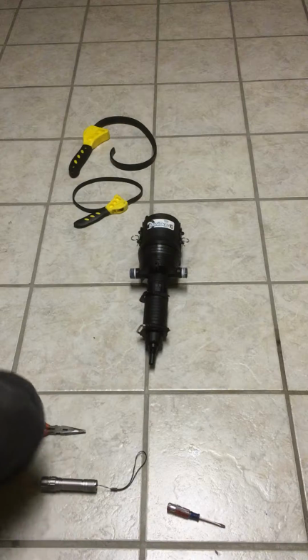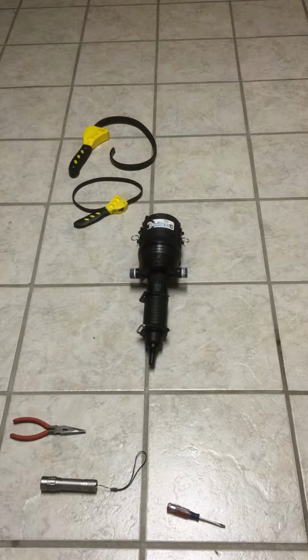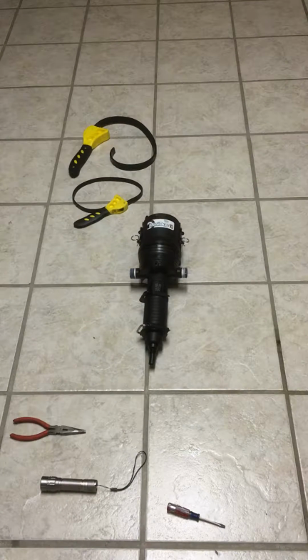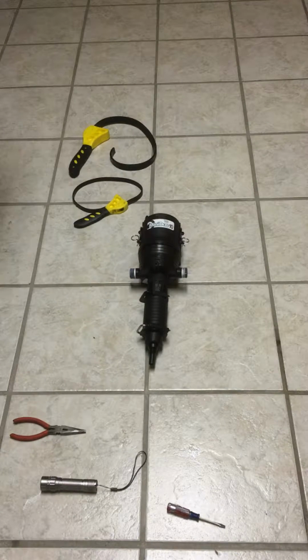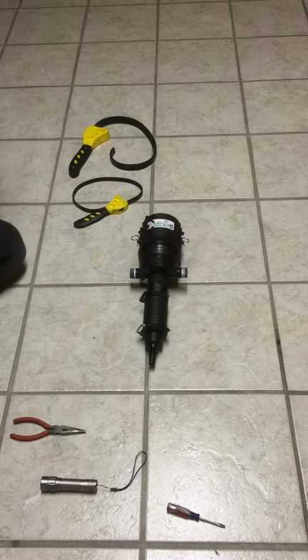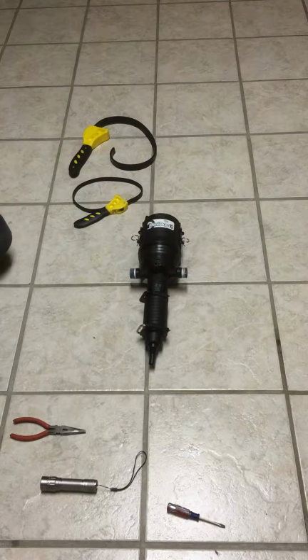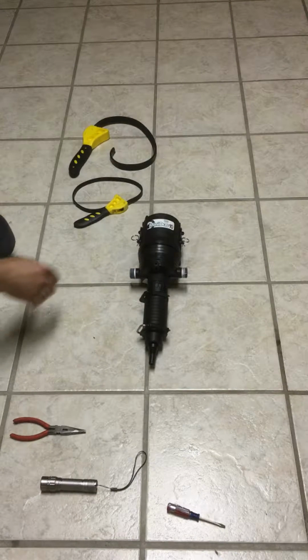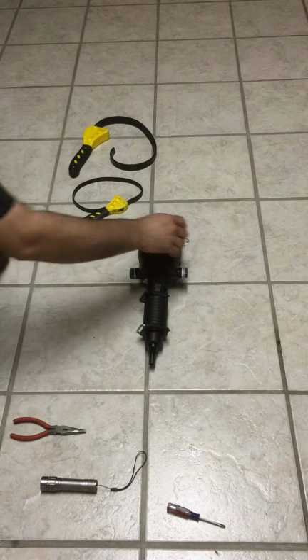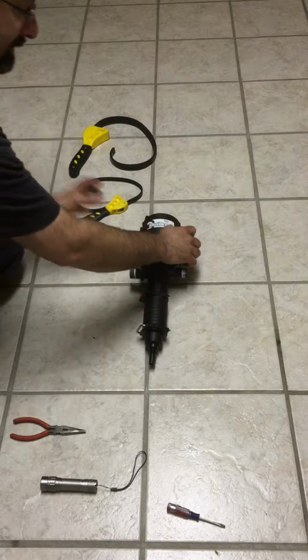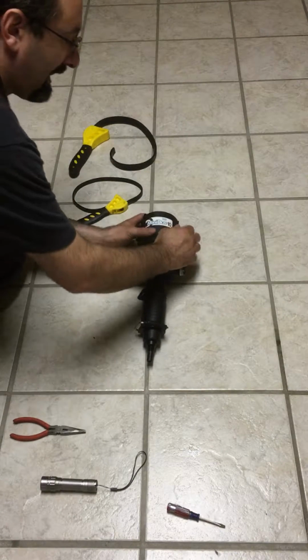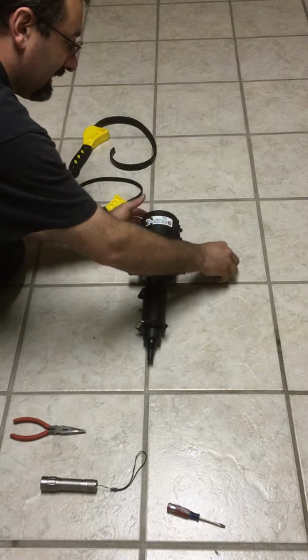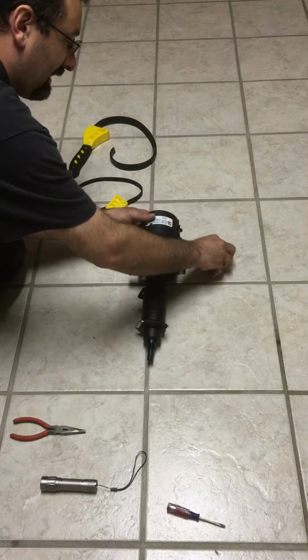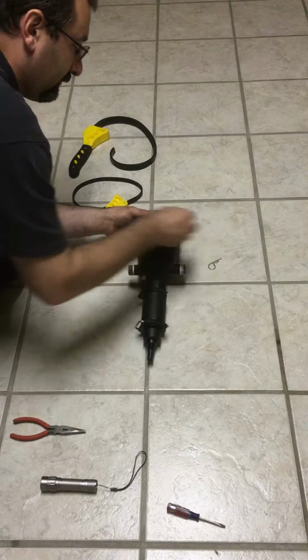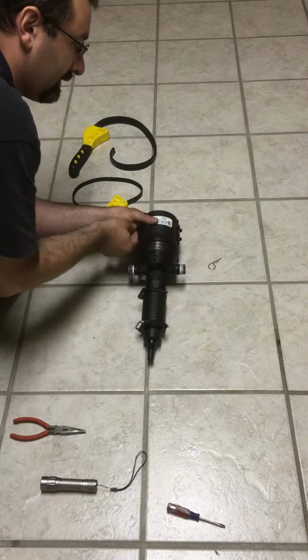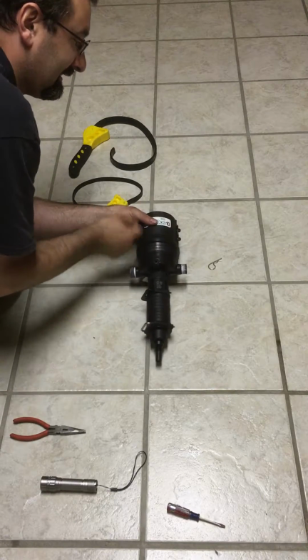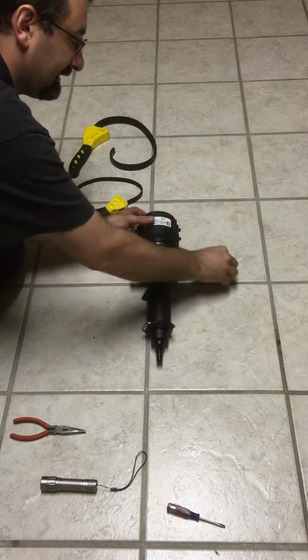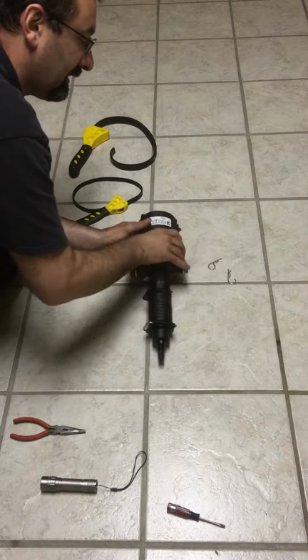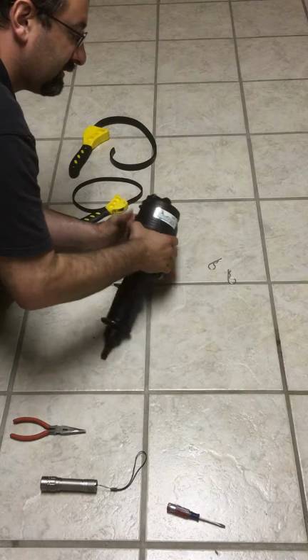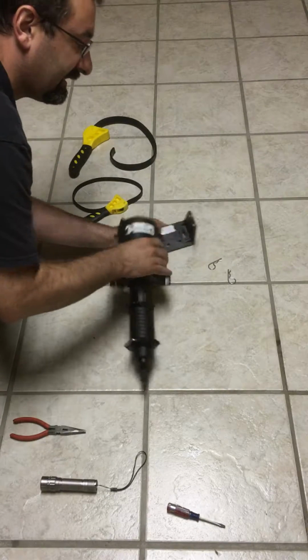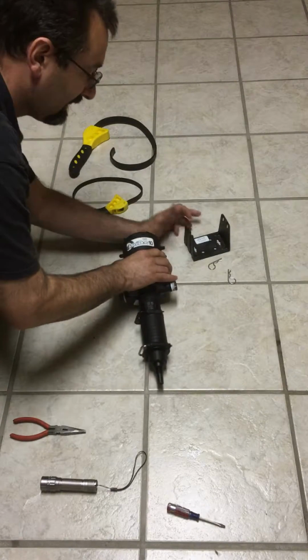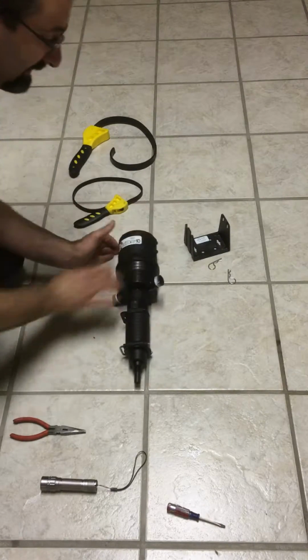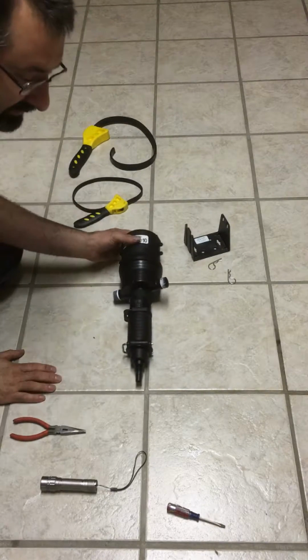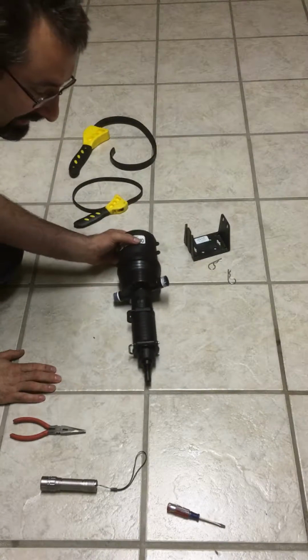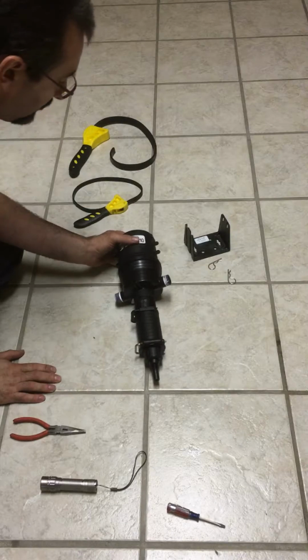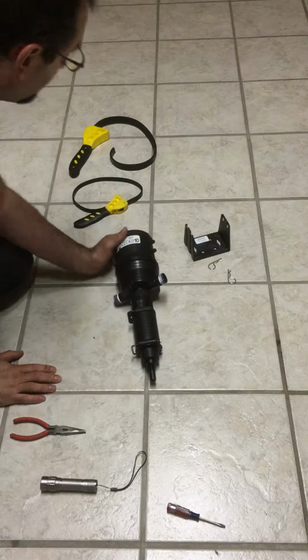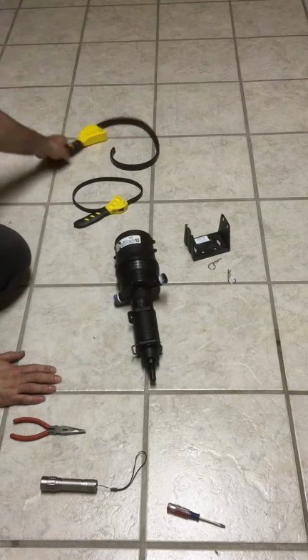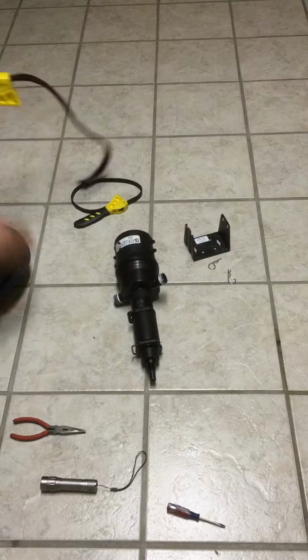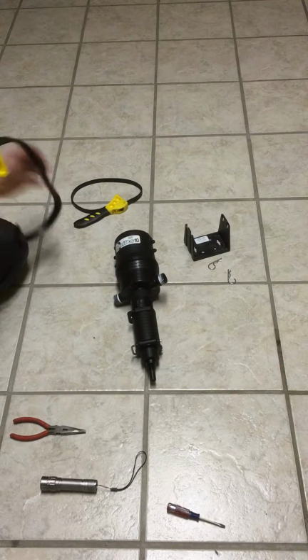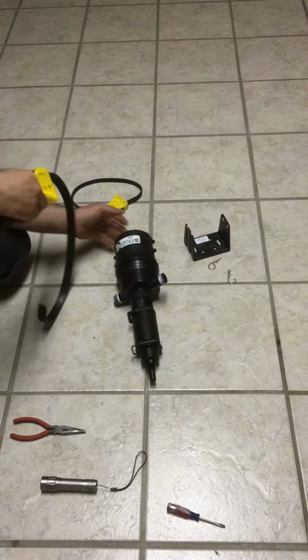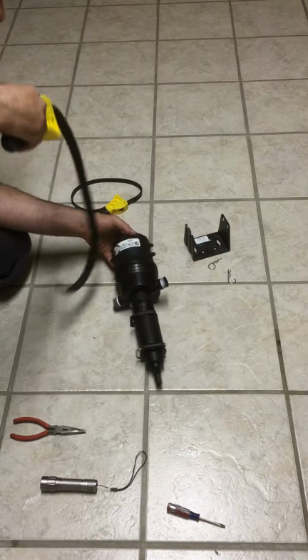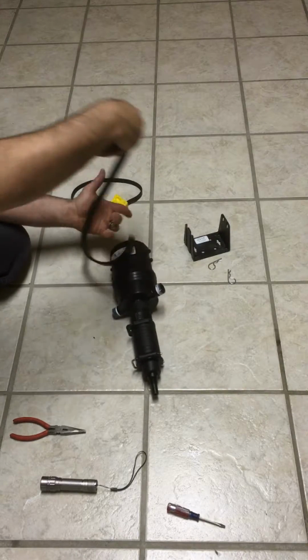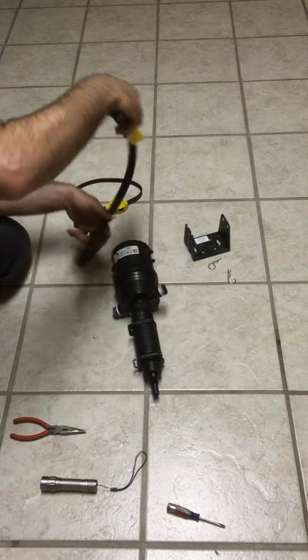Hello, this is Alan Banks with Master Chemical. I've had some people ask me how to disassemble a Mini Dose 10 and reassemble it in the case of service, so I'm going to go over that today showing you guys how to do so.